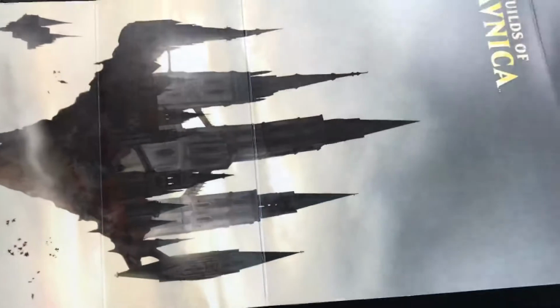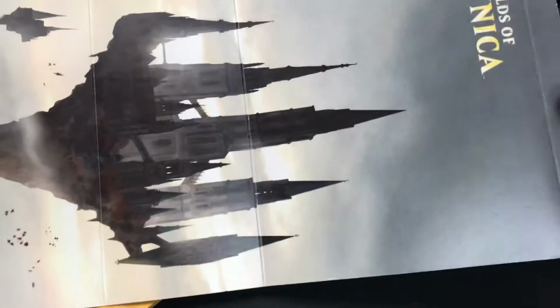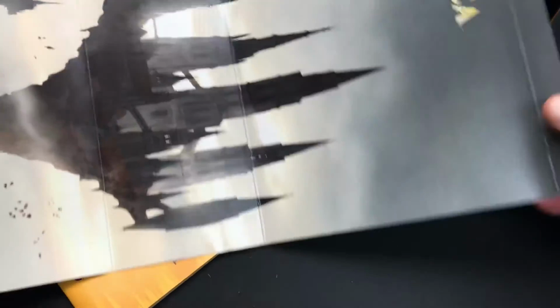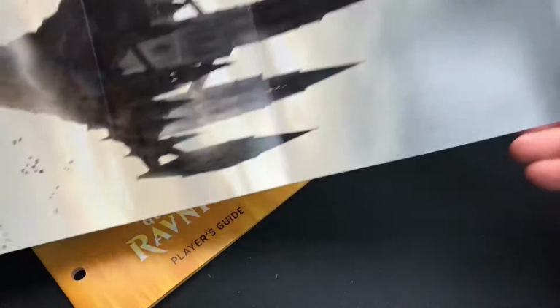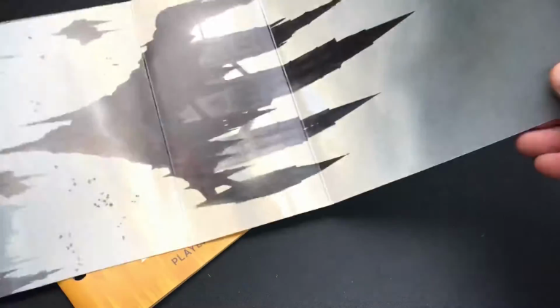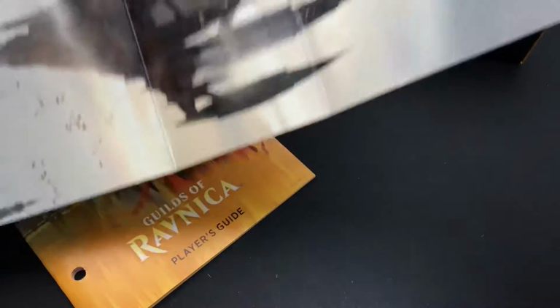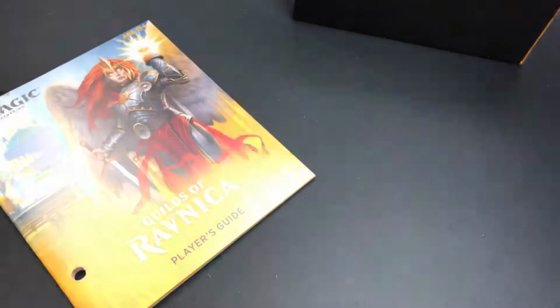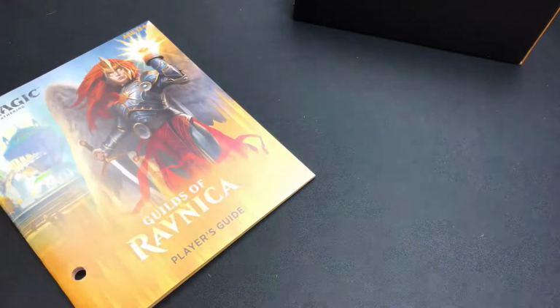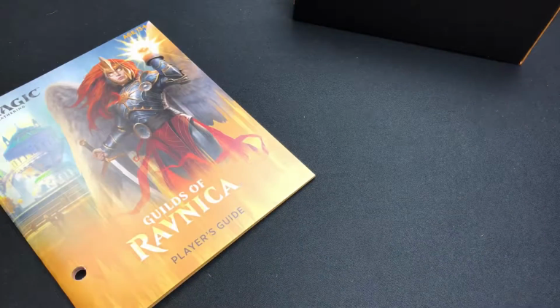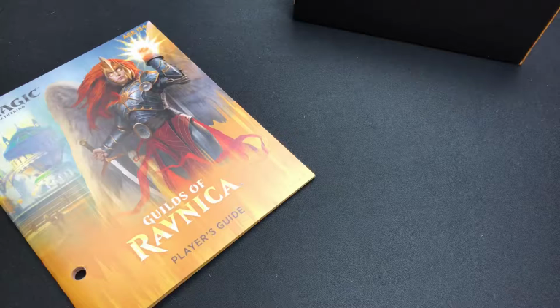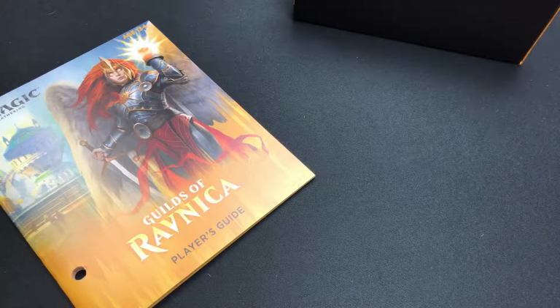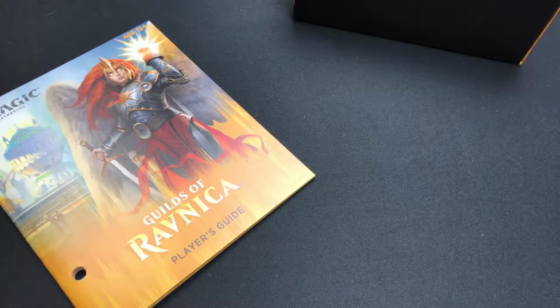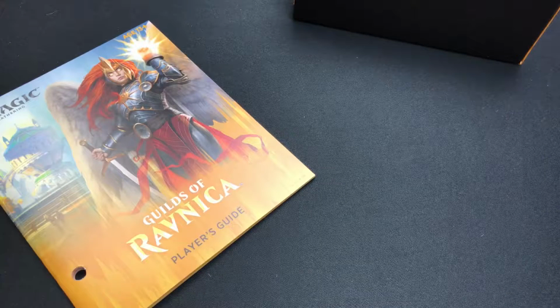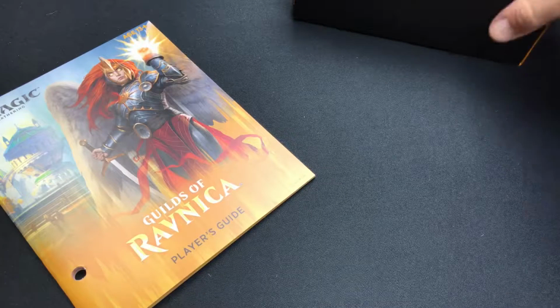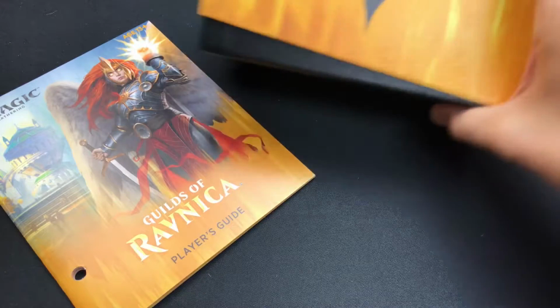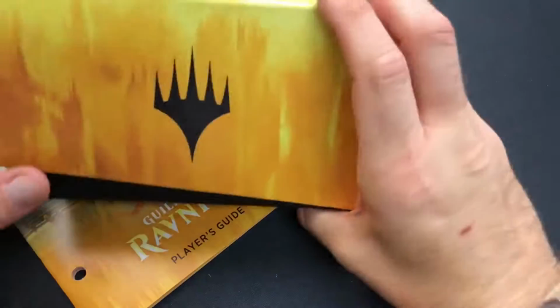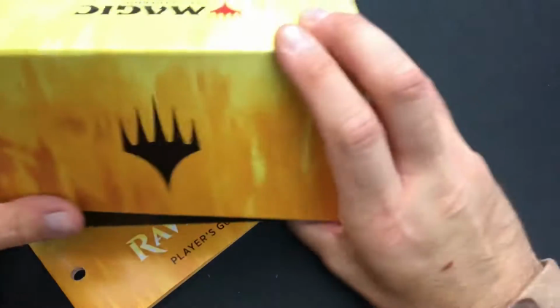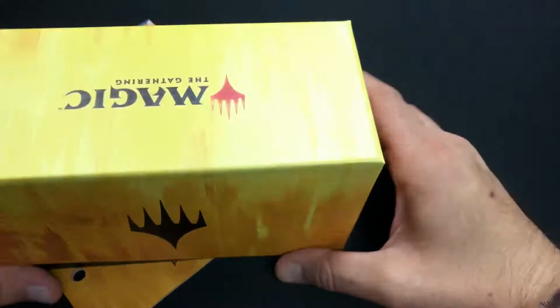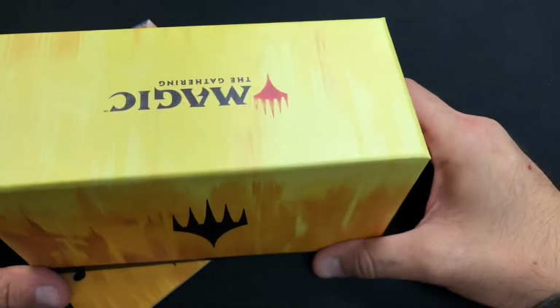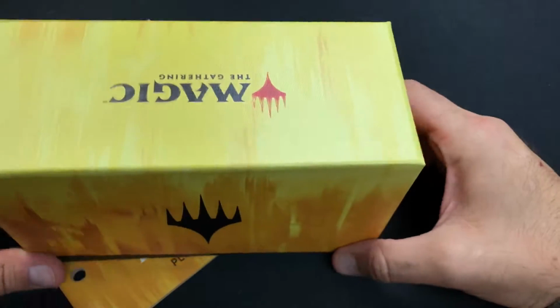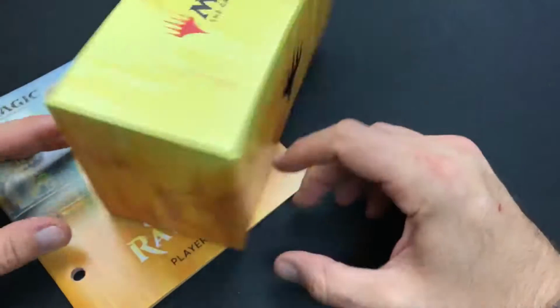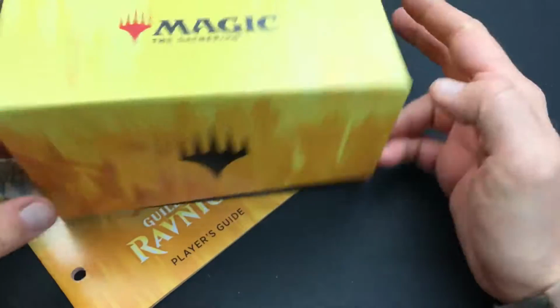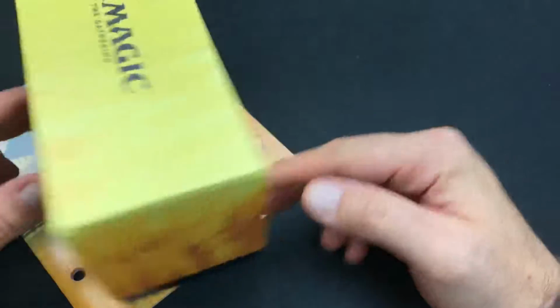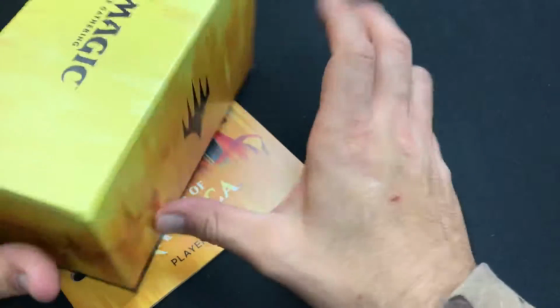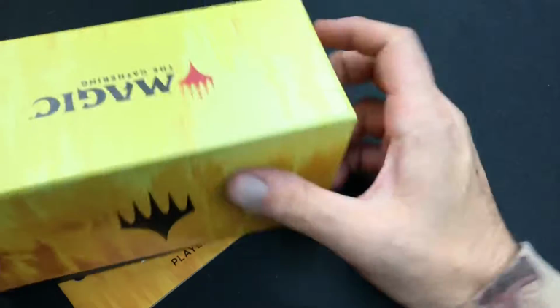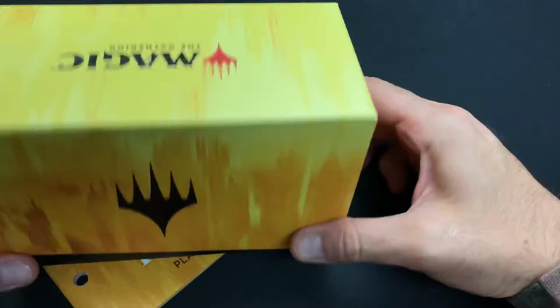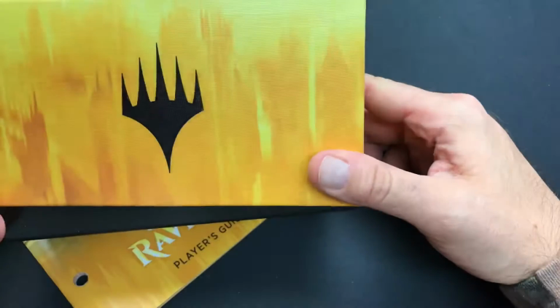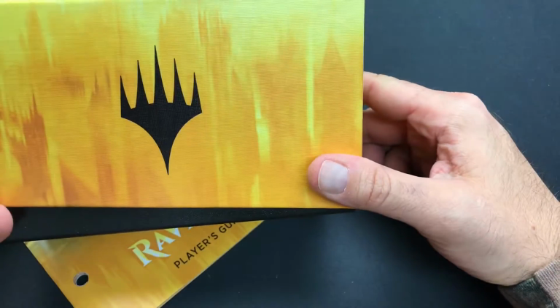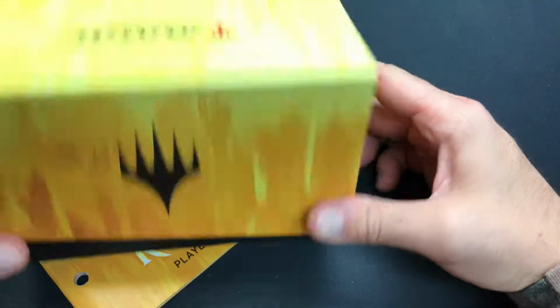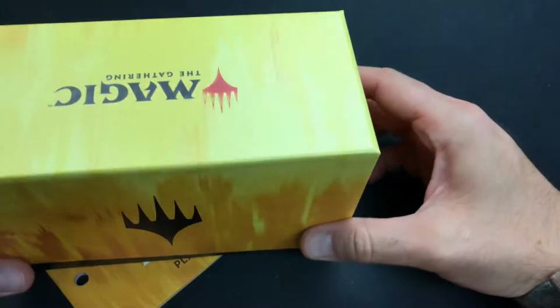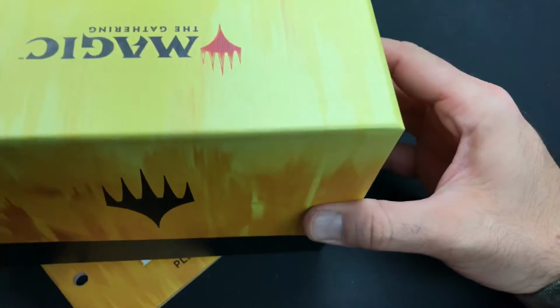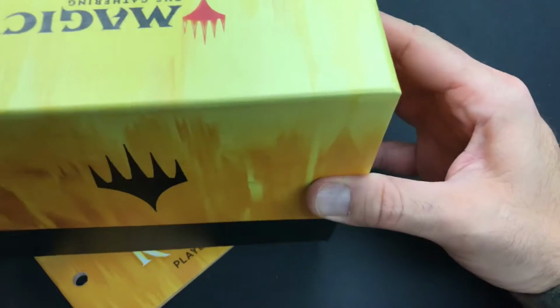The Guilds of Ravnica little poster — slash play mat, I guess you could say. And then we got our box with no Guilds of Ravnica branding, but it does have the seal on the side.